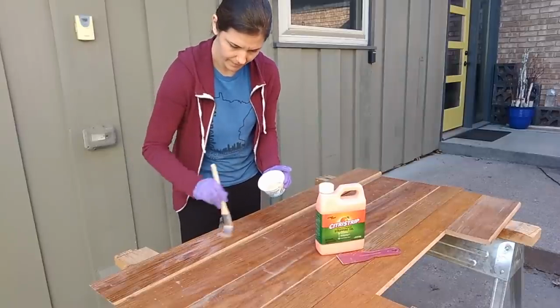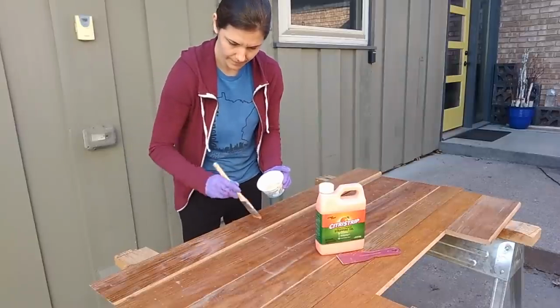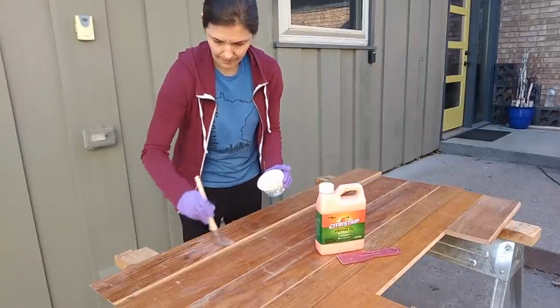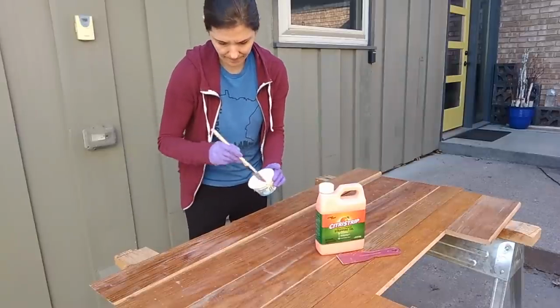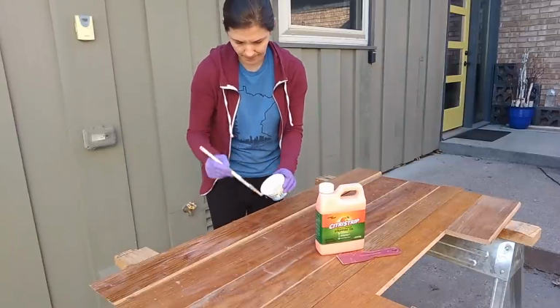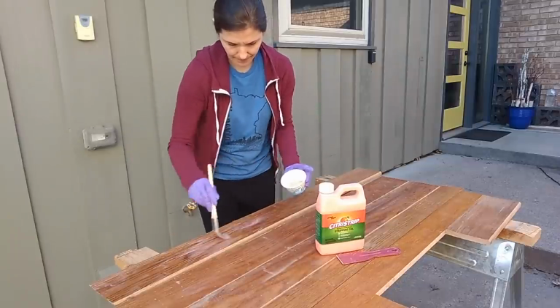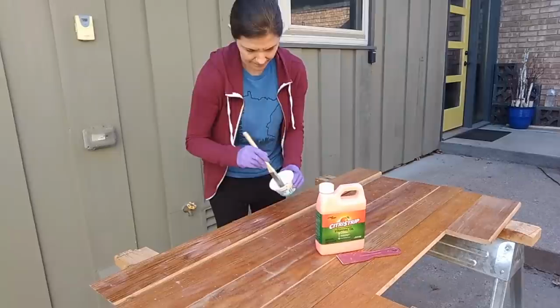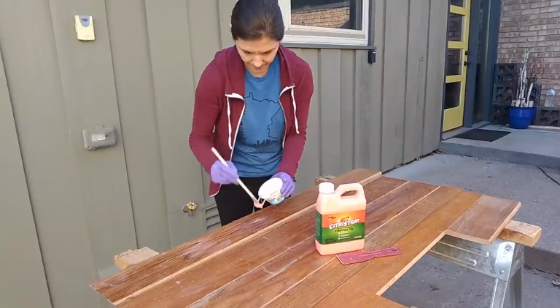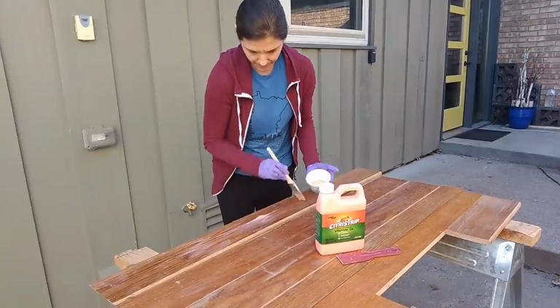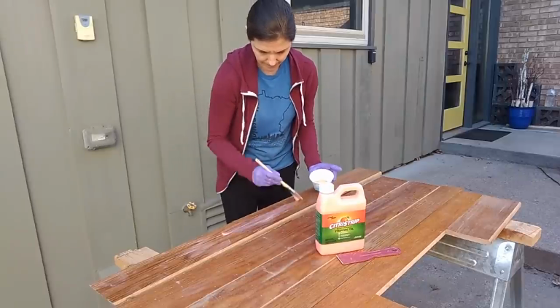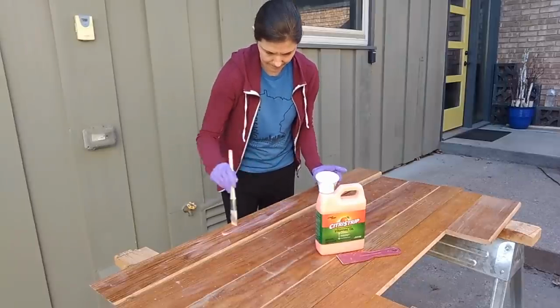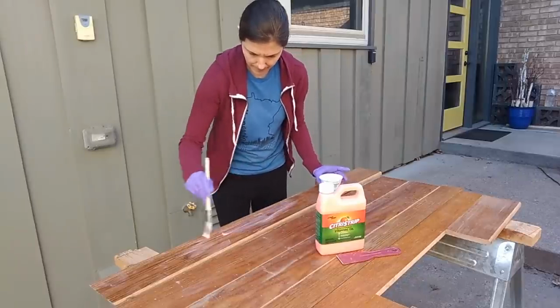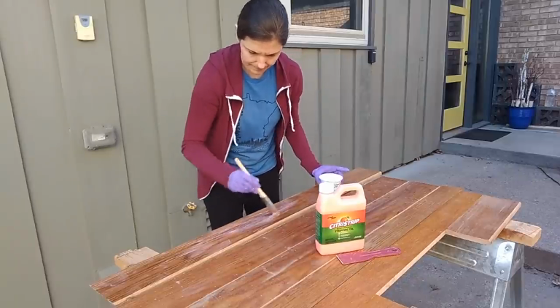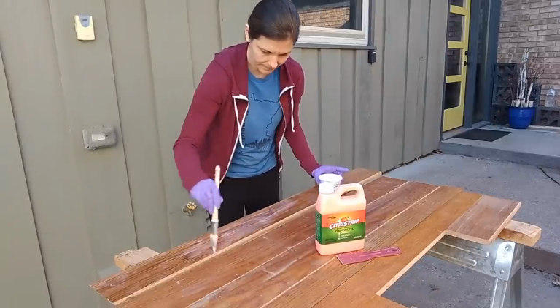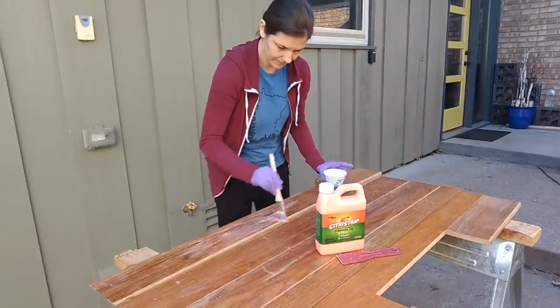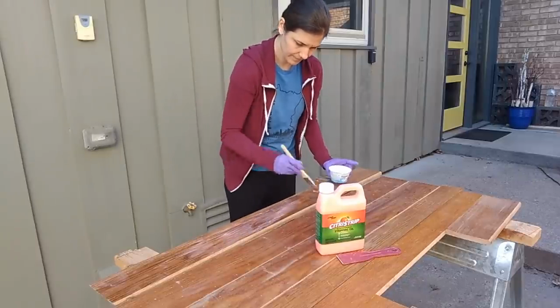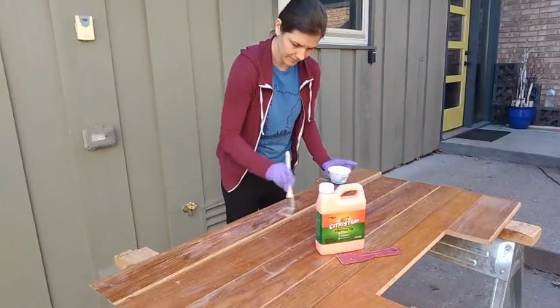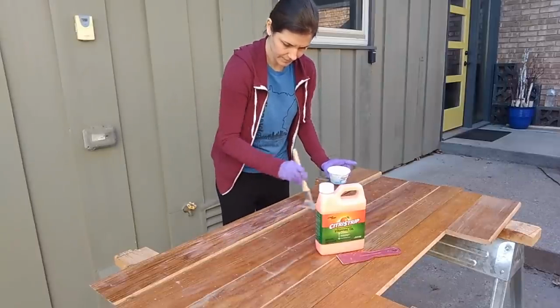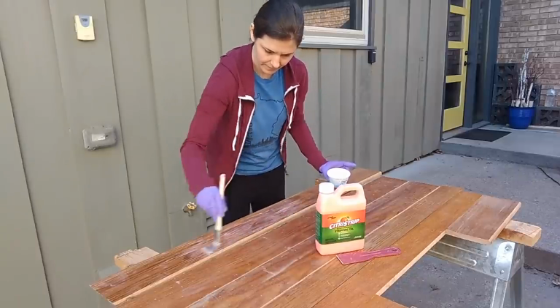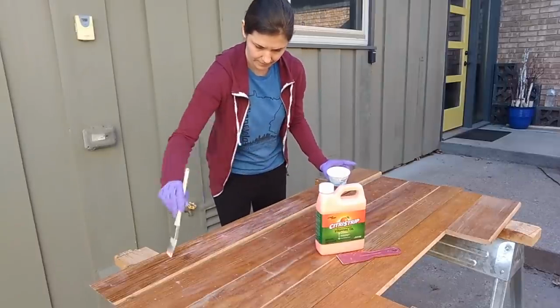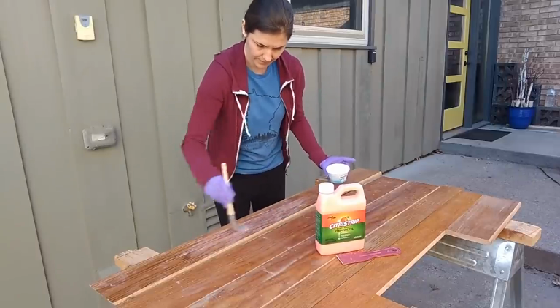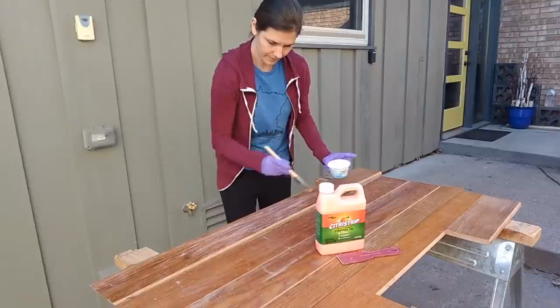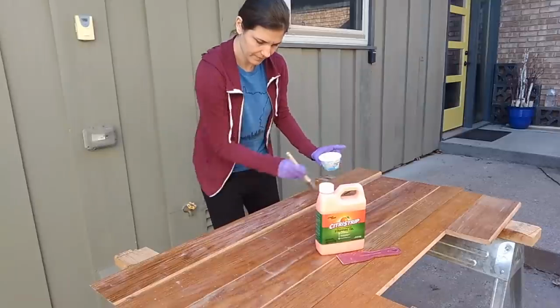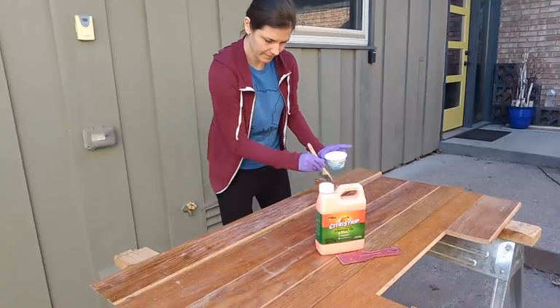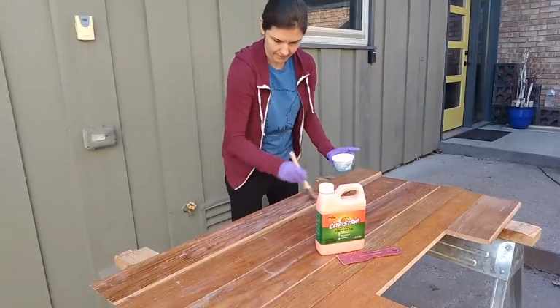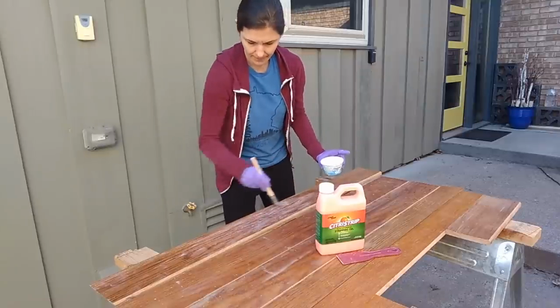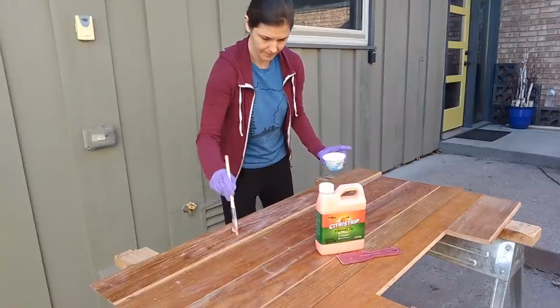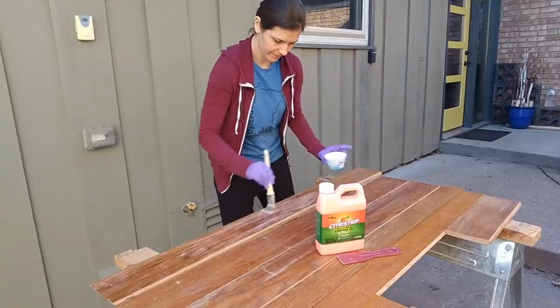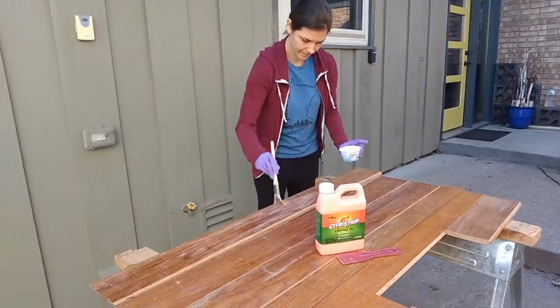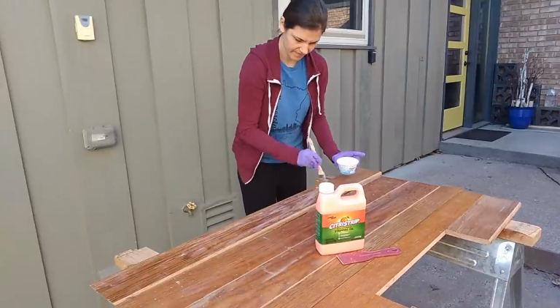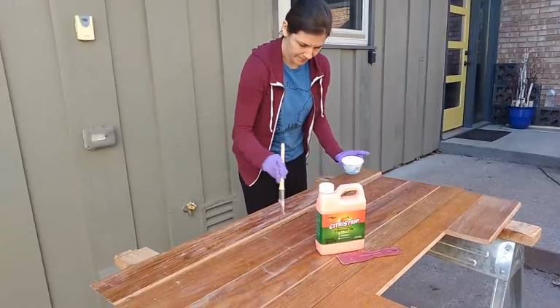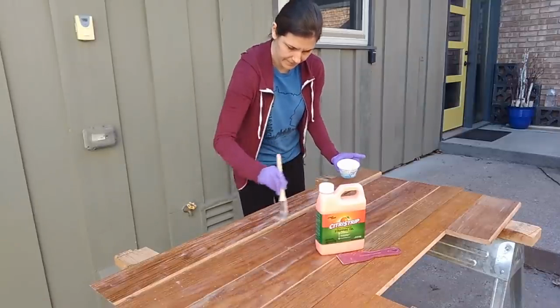She had this project in mind for her mid-century modern home for a long time, and so I'm excited to share how she did it. The first thing was for her to strip the varnish off of these old oak boards.